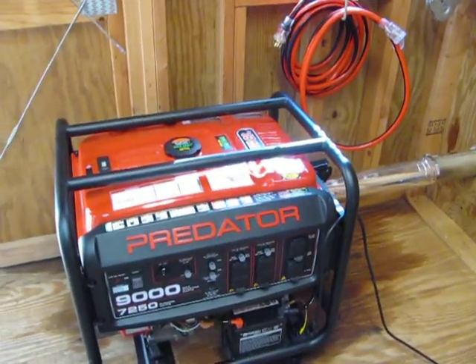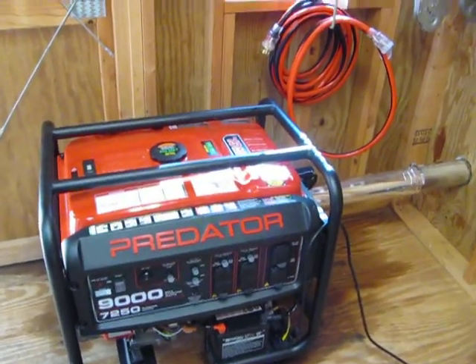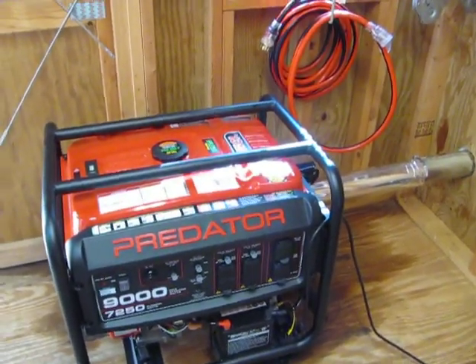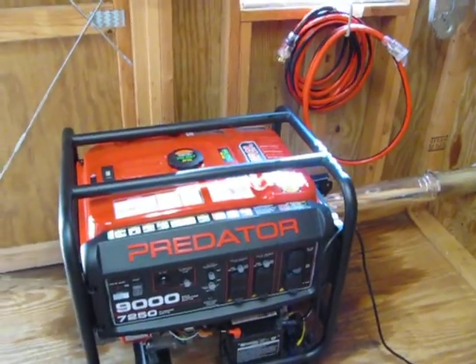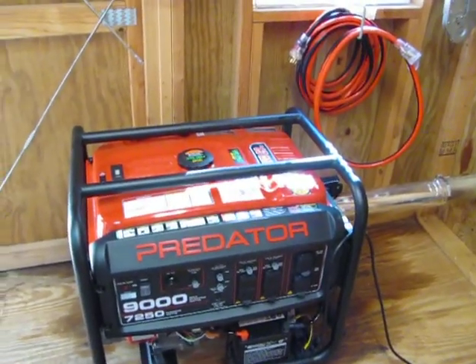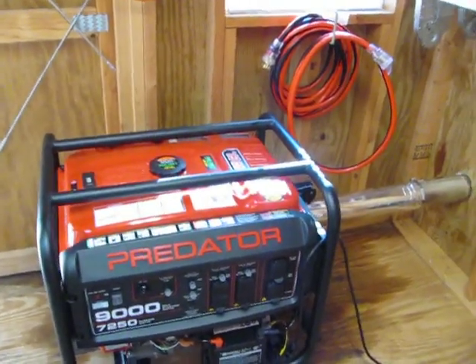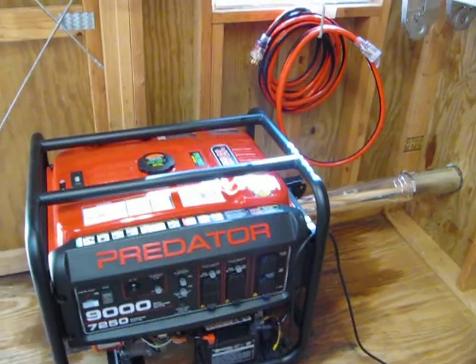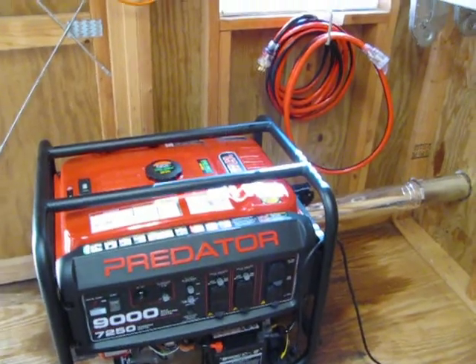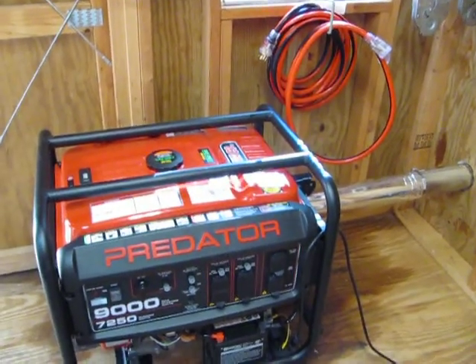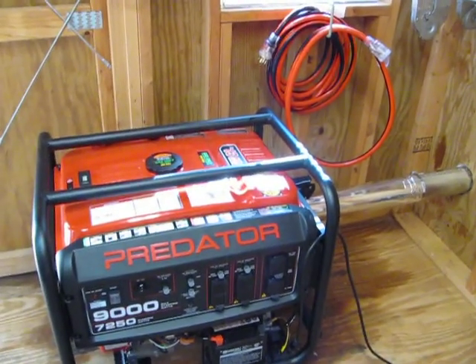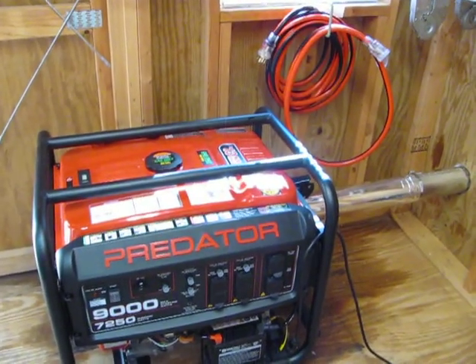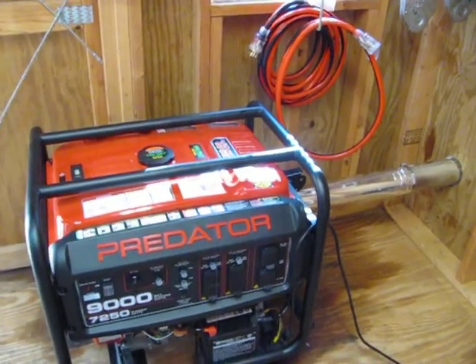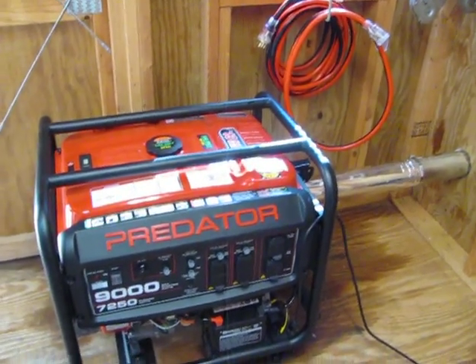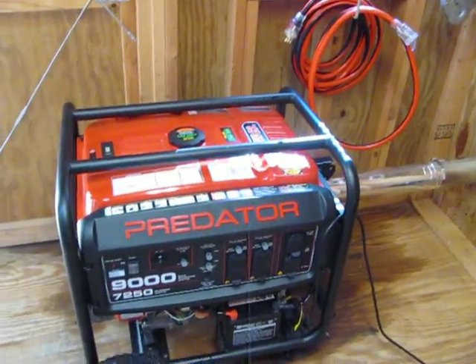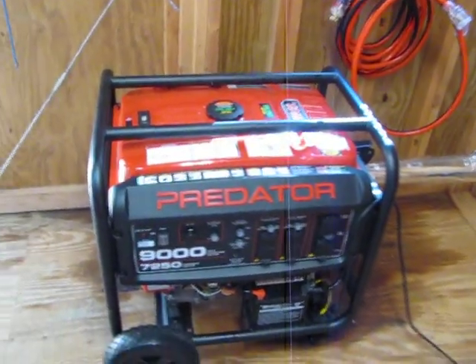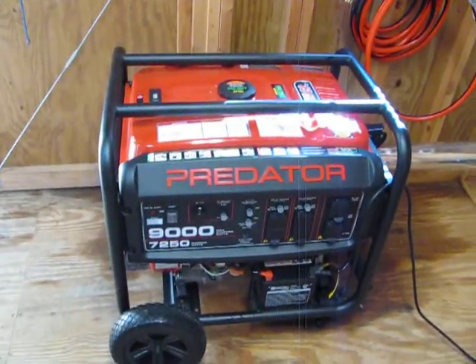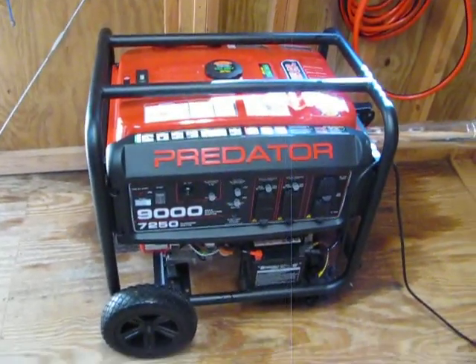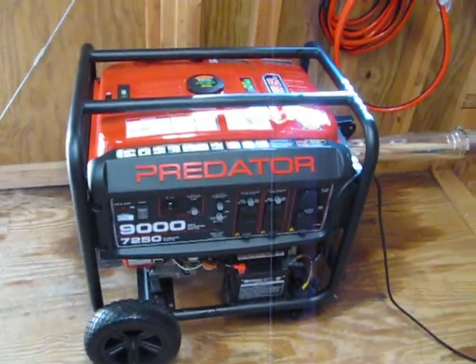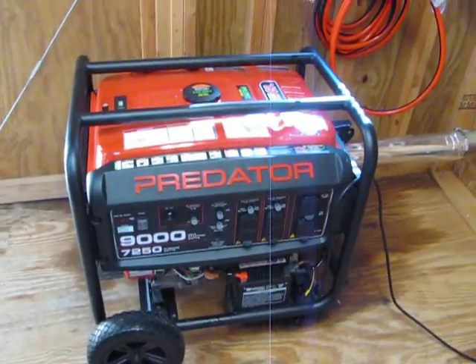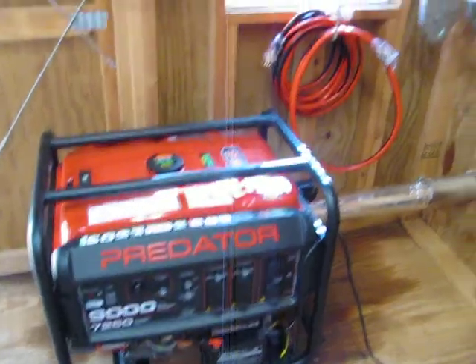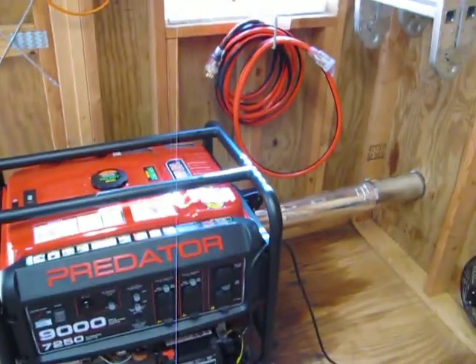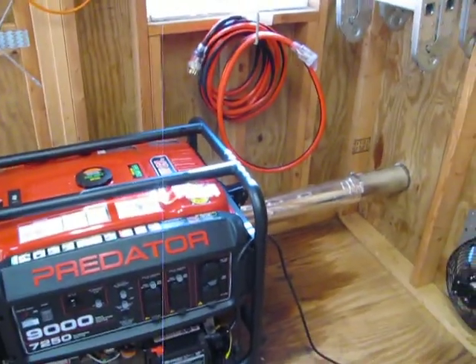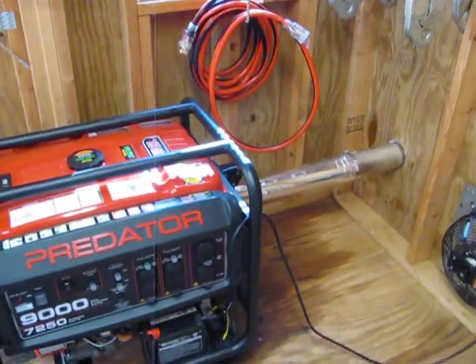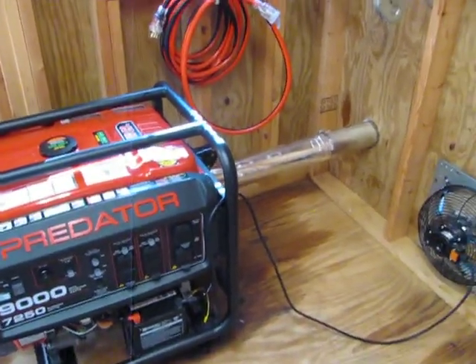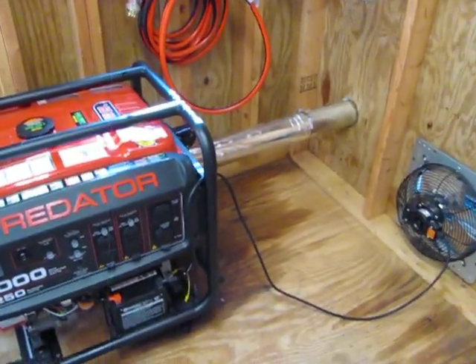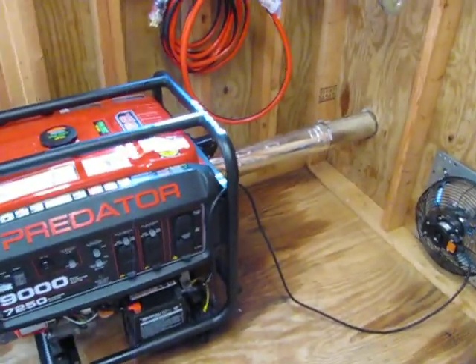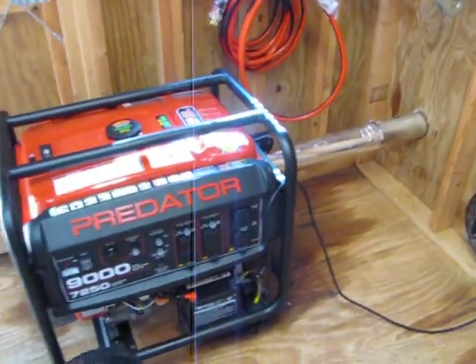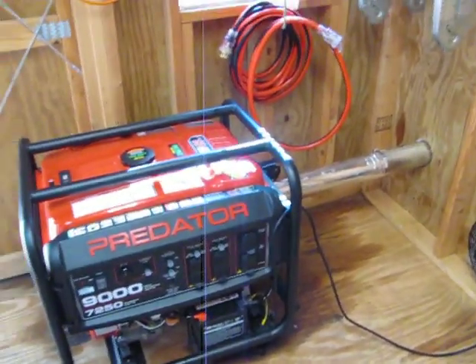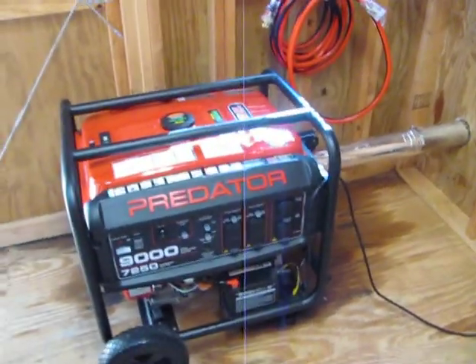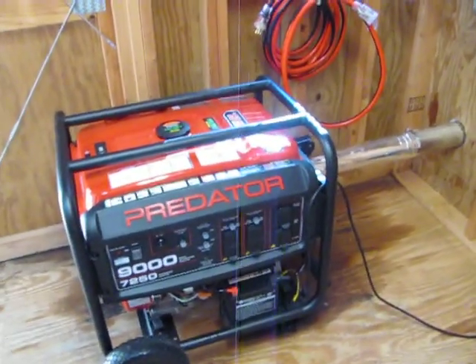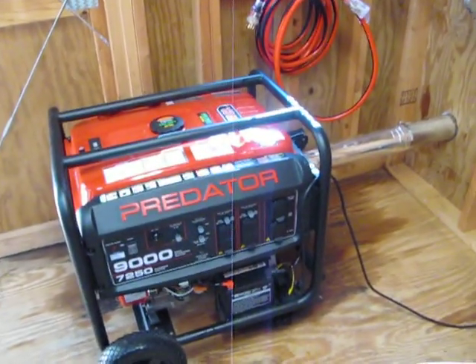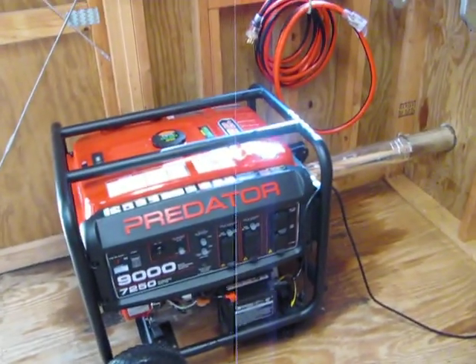So hopefully my neighbors won't get upset. That's the 9000 Predator generator. If you decide to get one, it's an easy hookup.